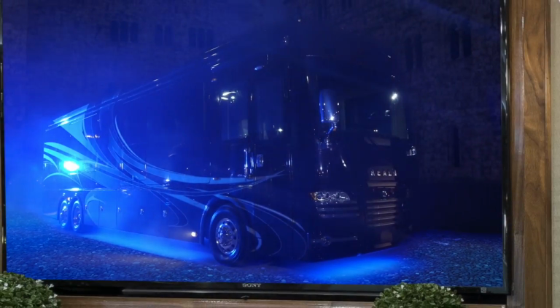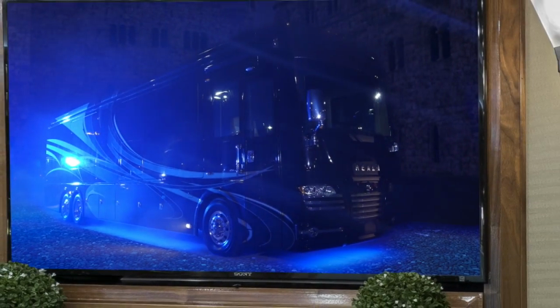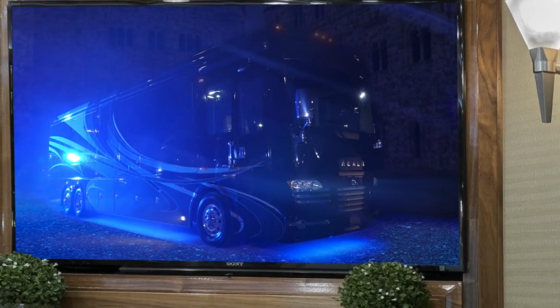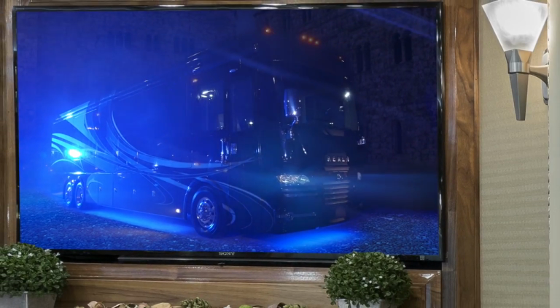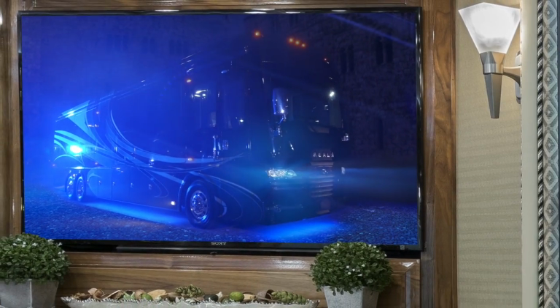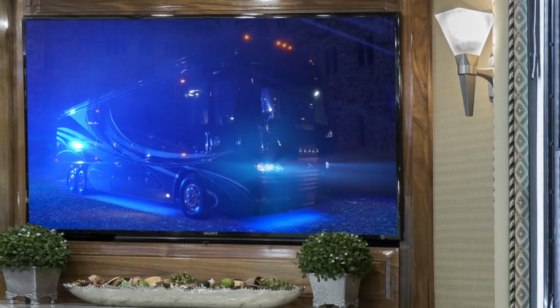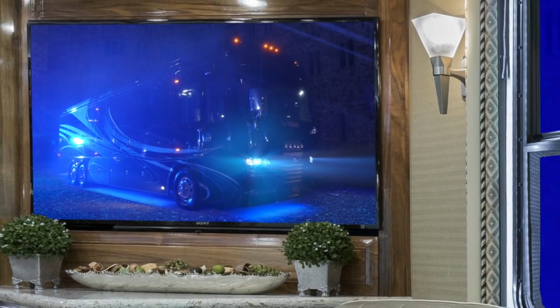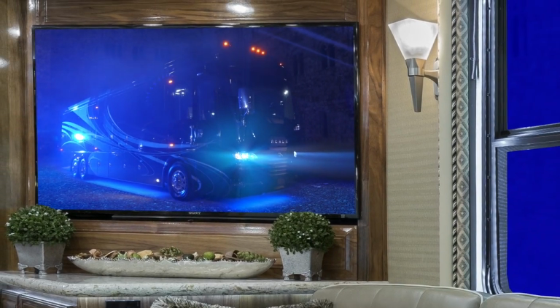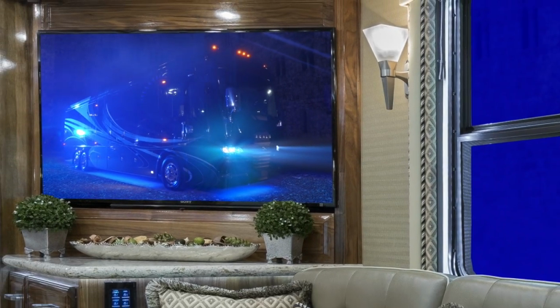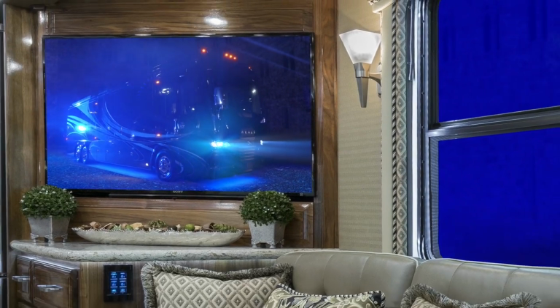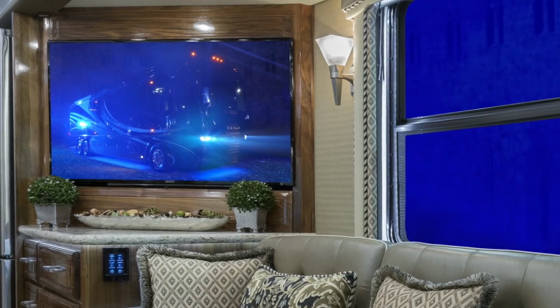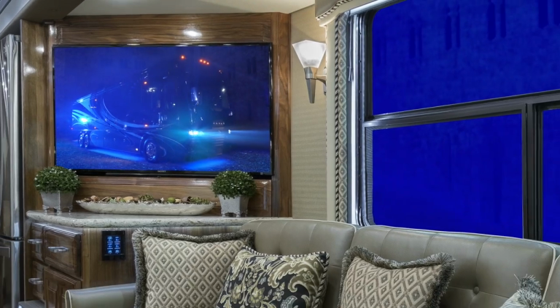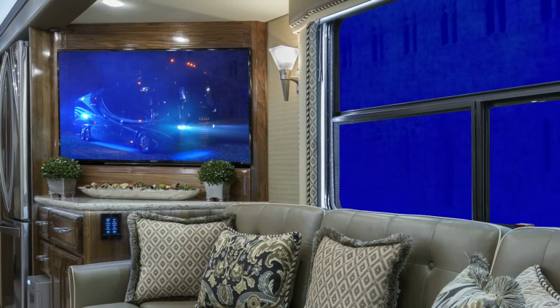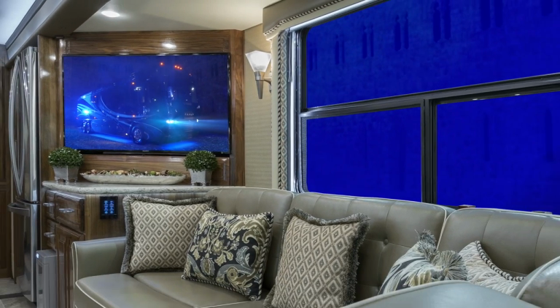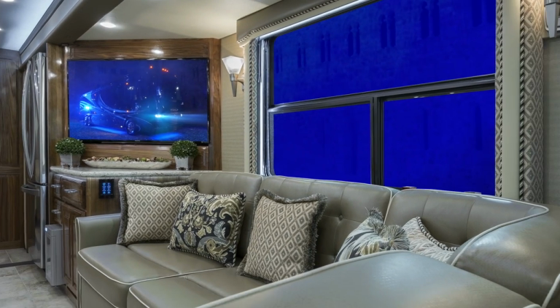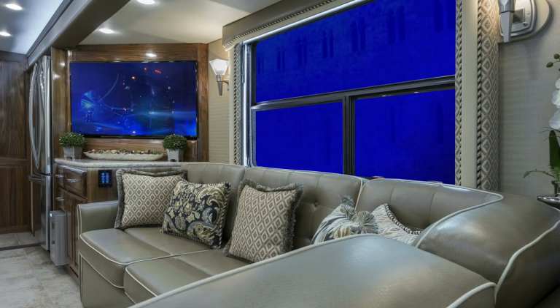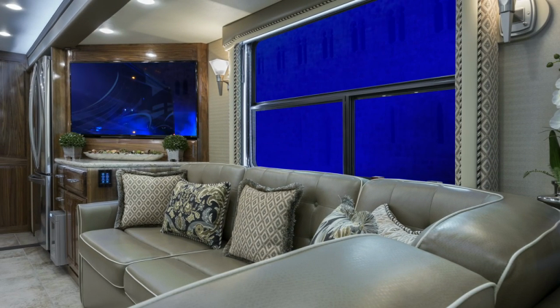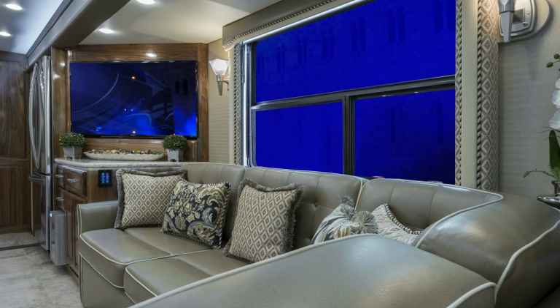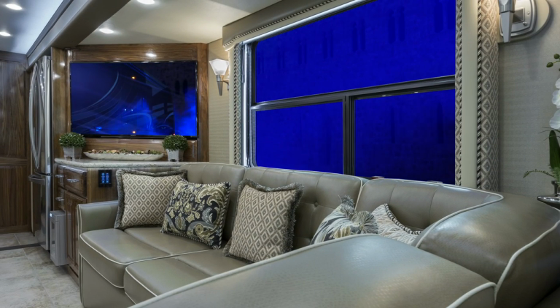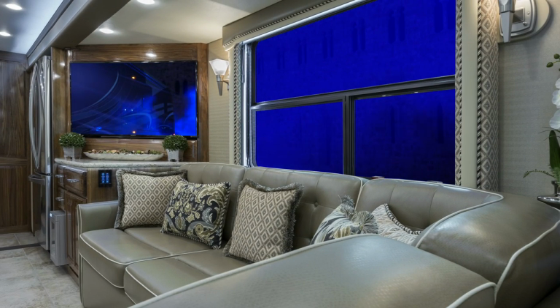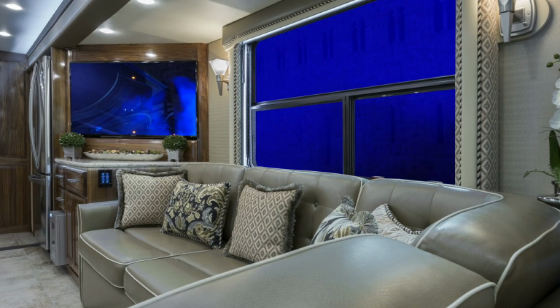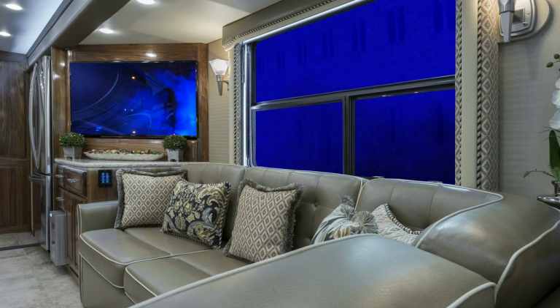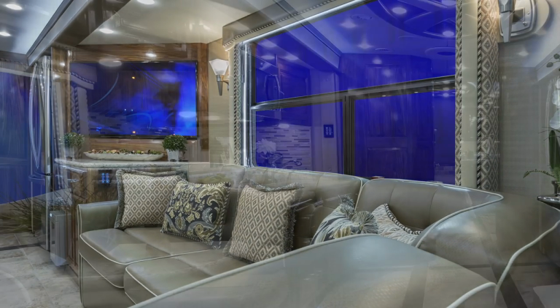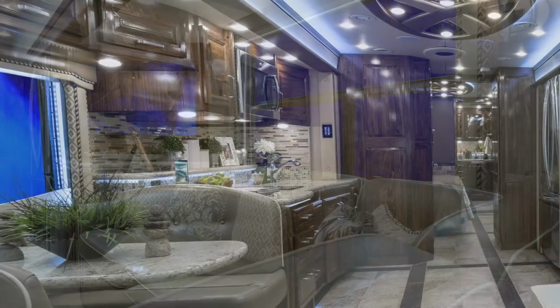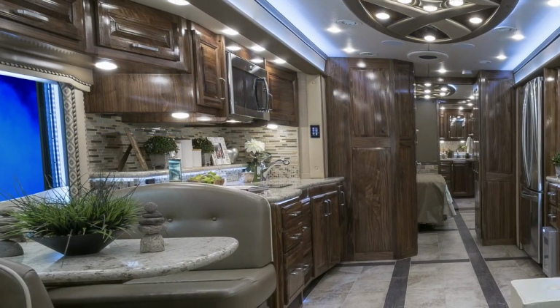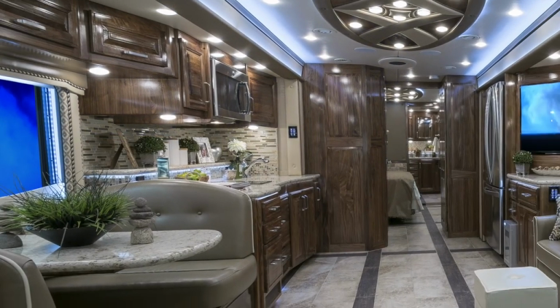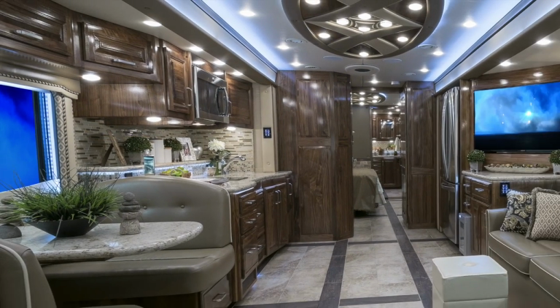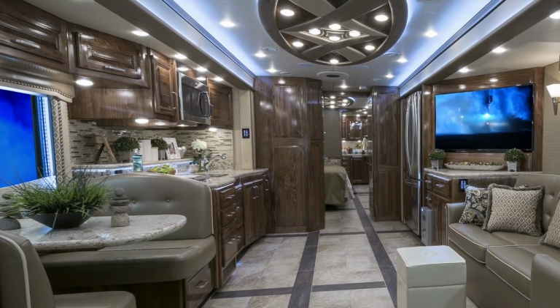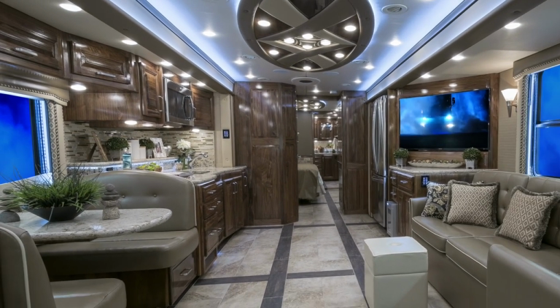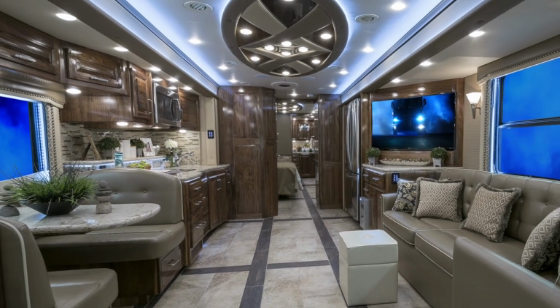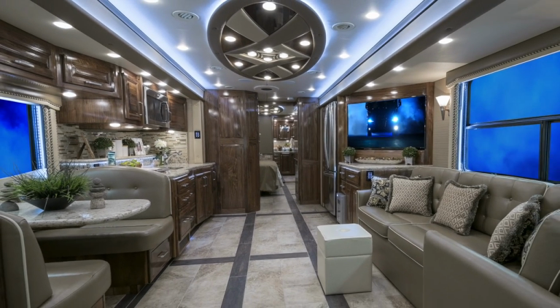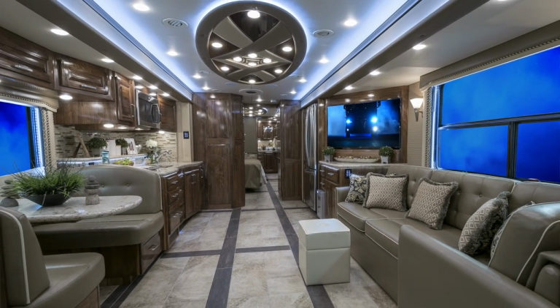The Realm's cutting-edge design sets it apart from every other luxury motorcoach on the market today. Rivaled only by the high-end automotive world, the Realm FS6 exudes luxury and refinement.